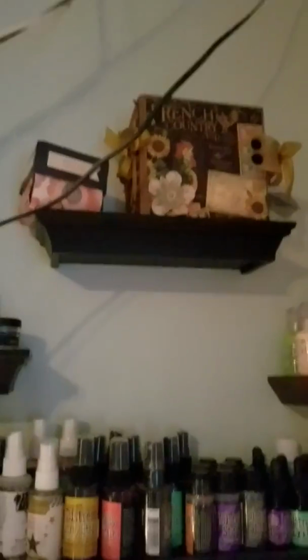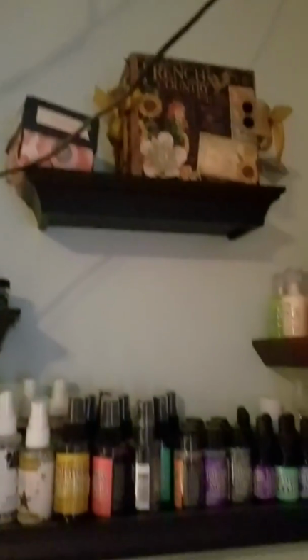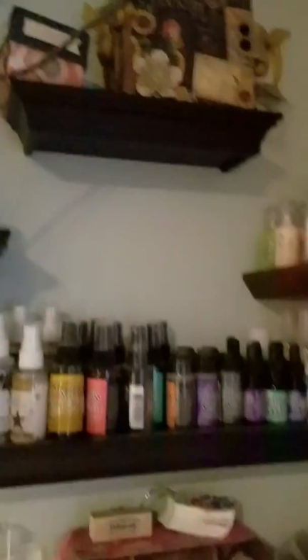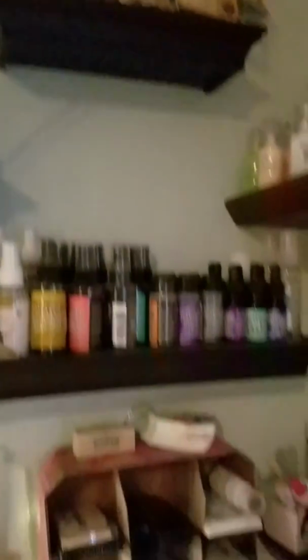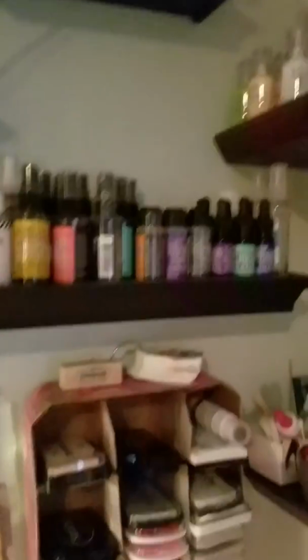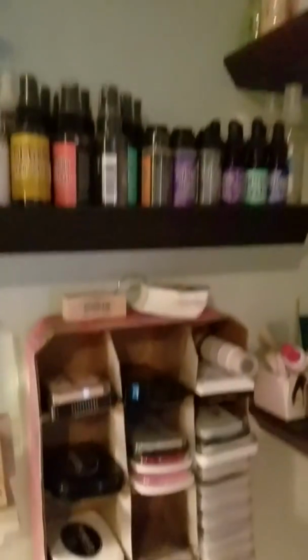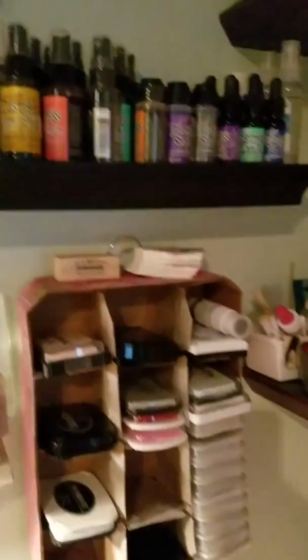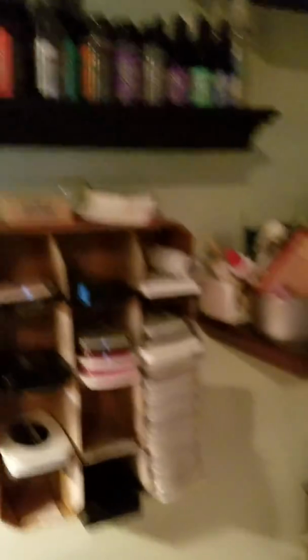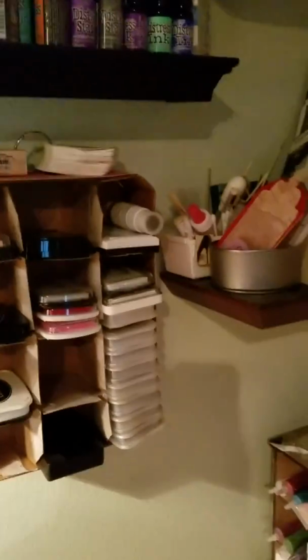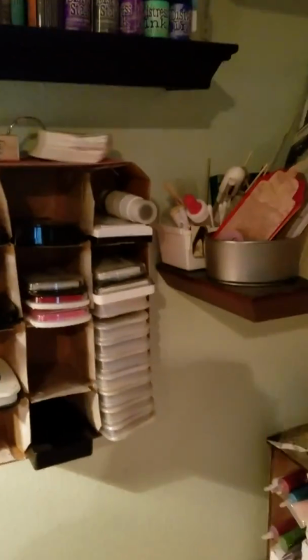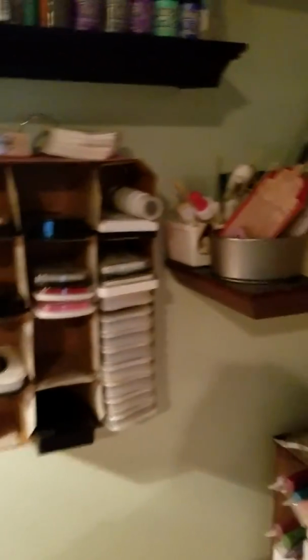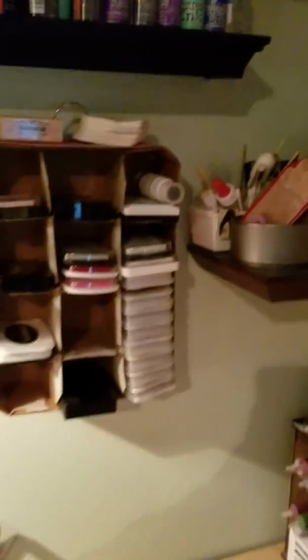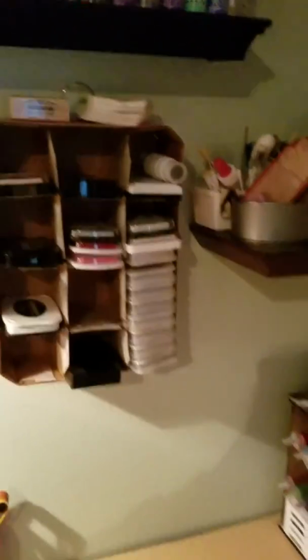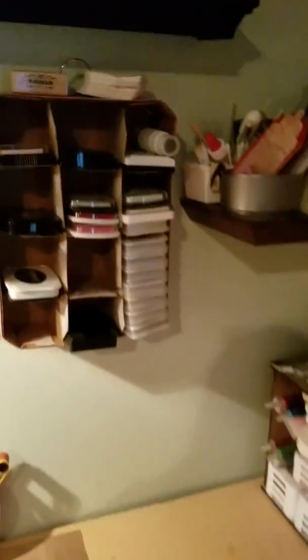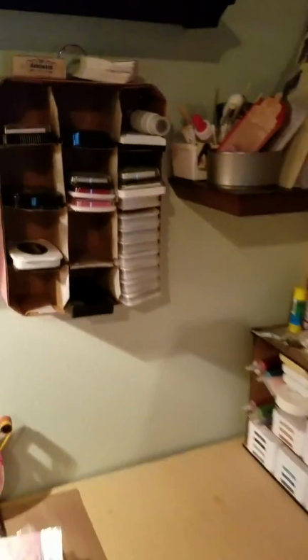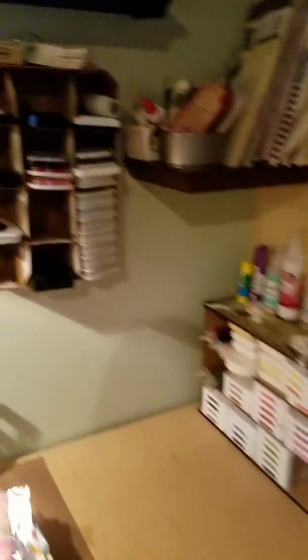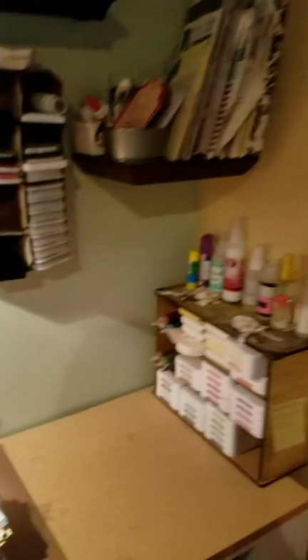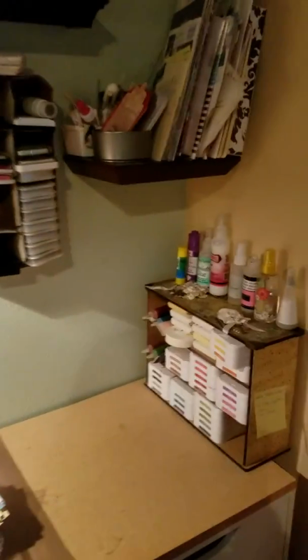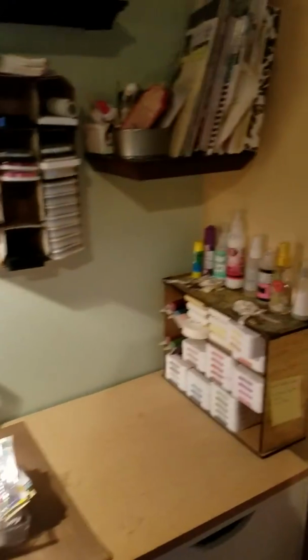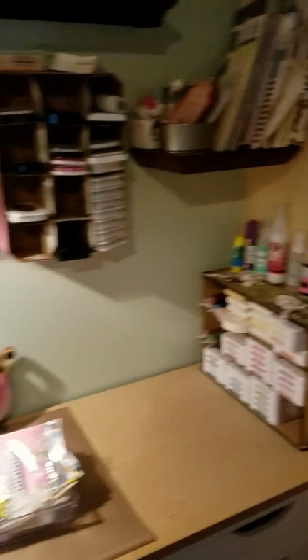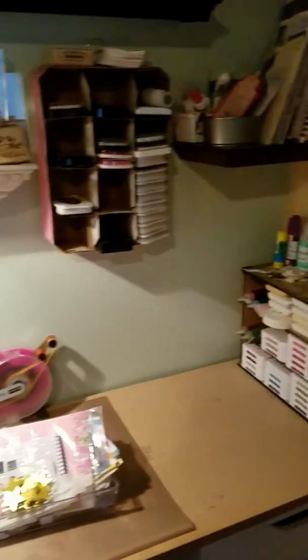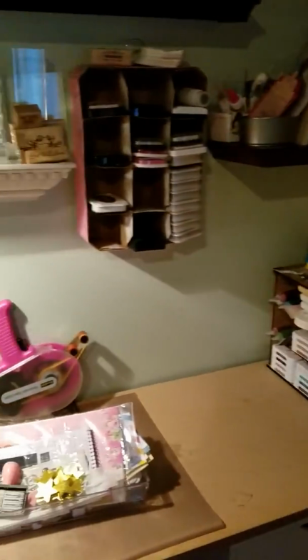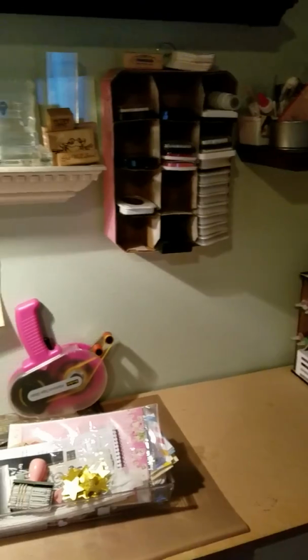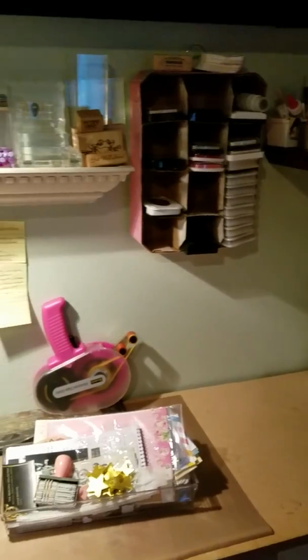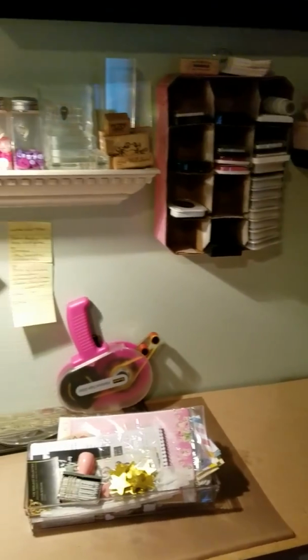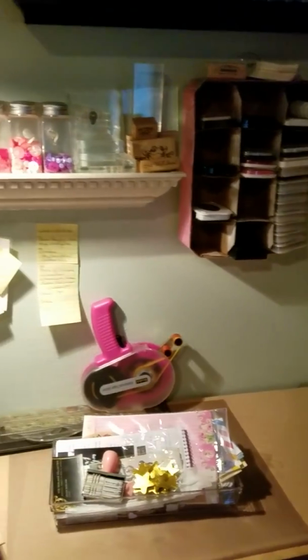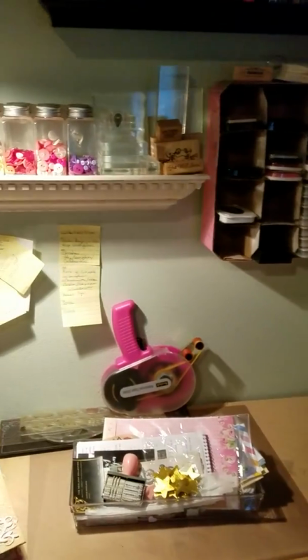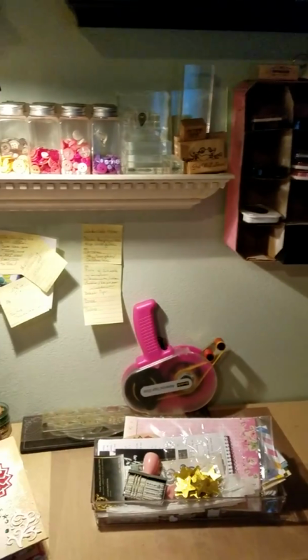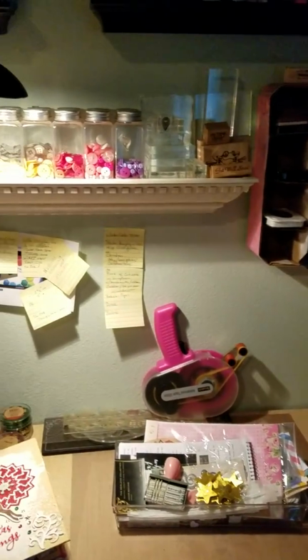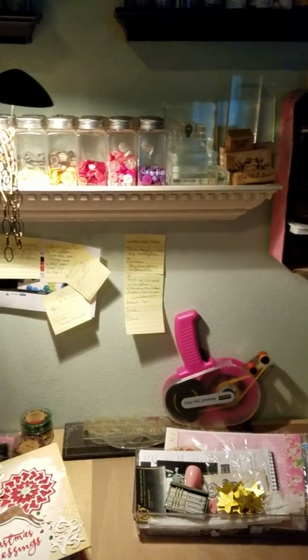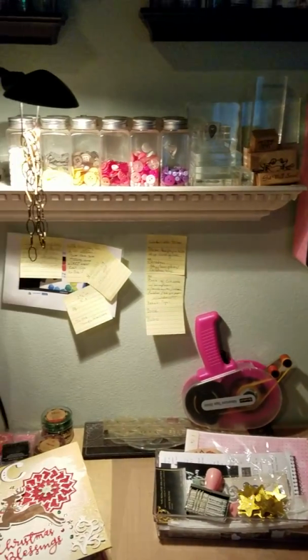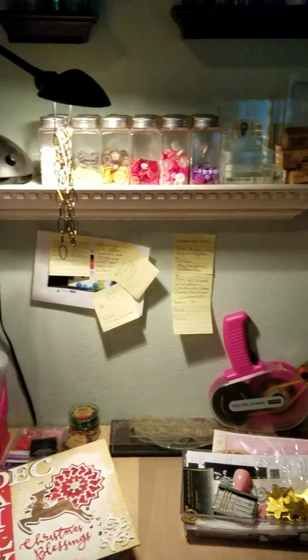And that's all of my crafty area. Here's a broad view.